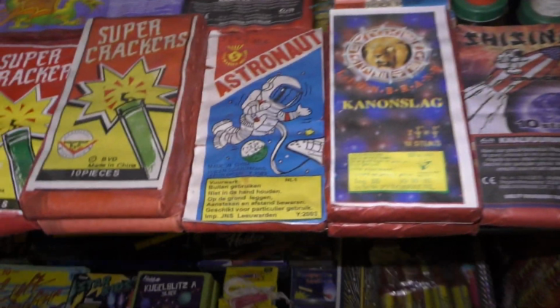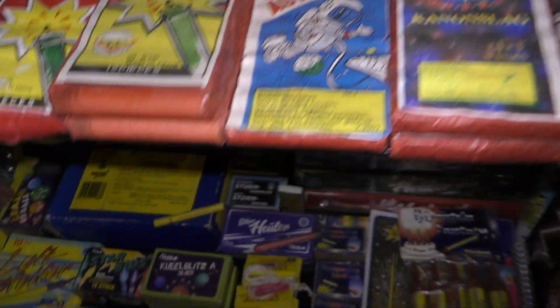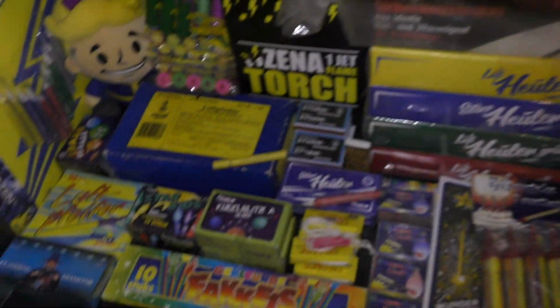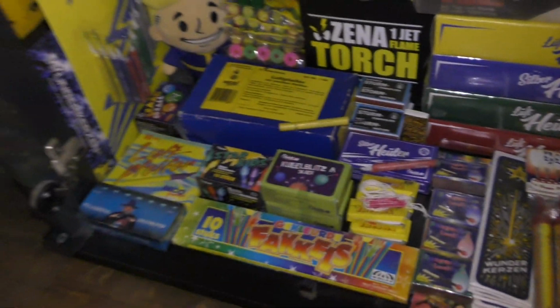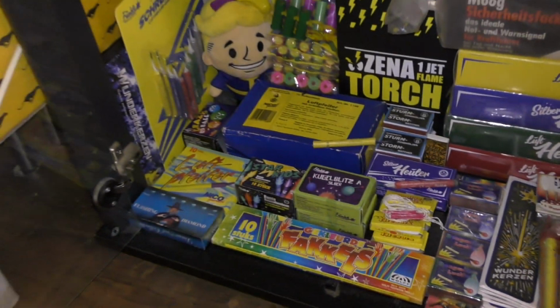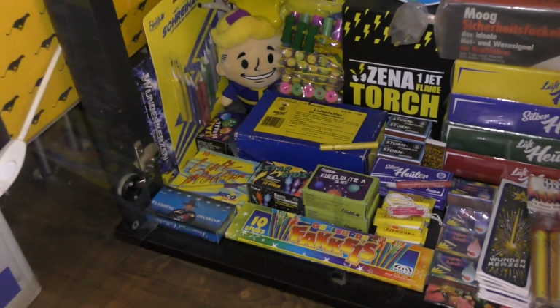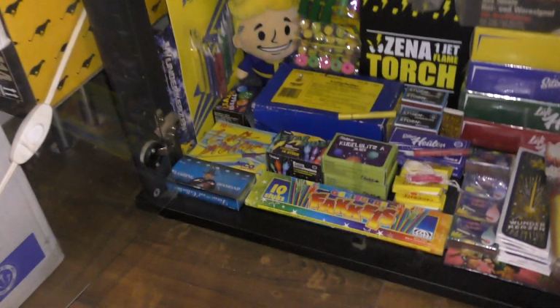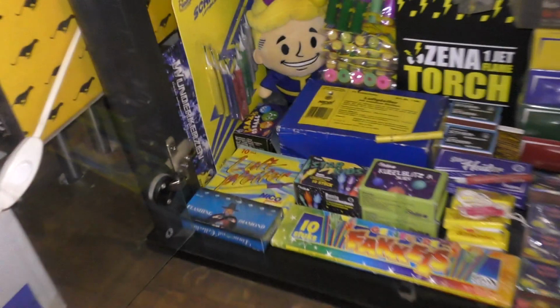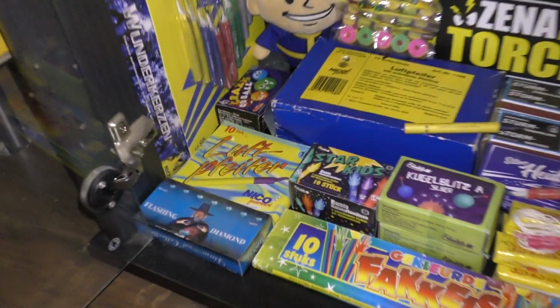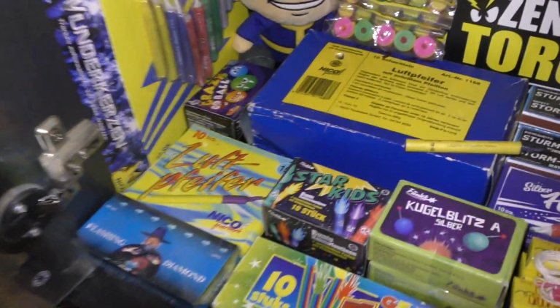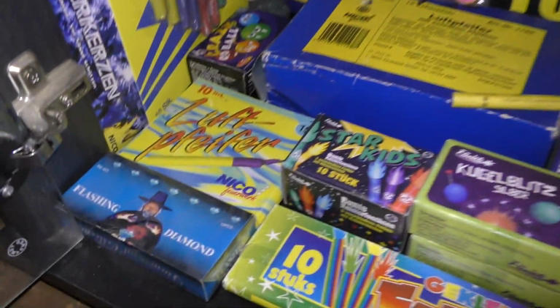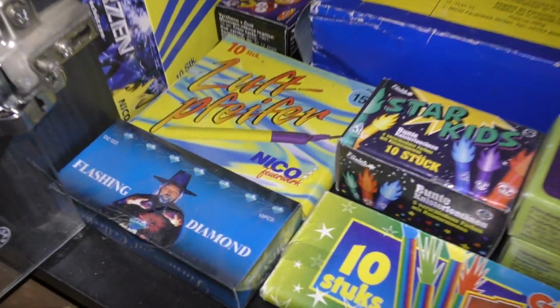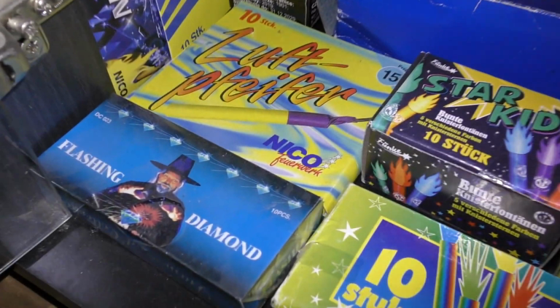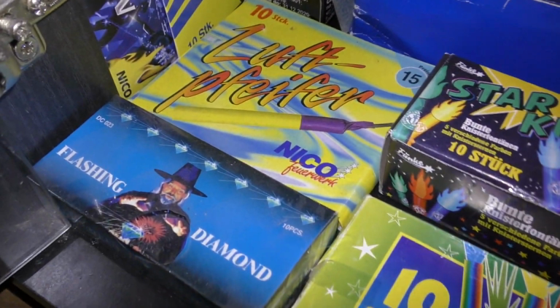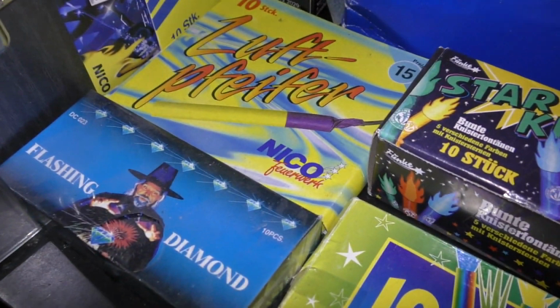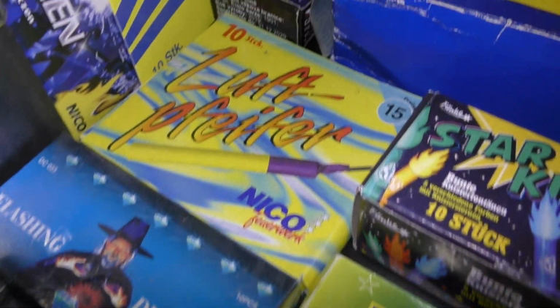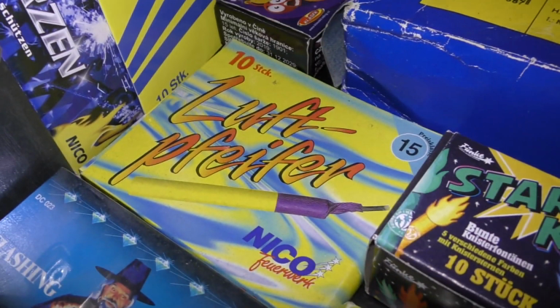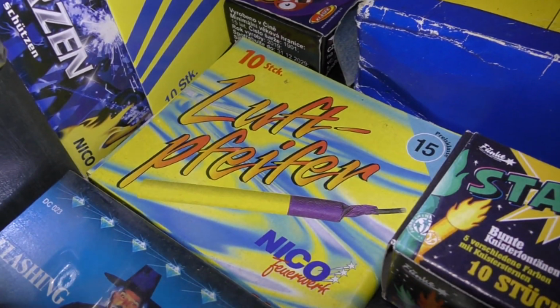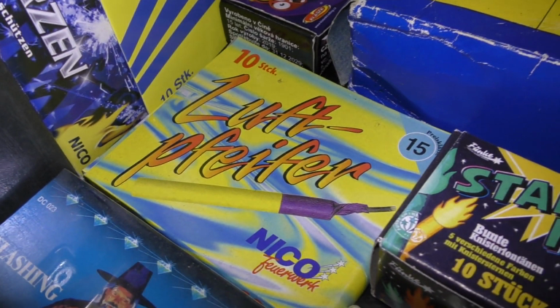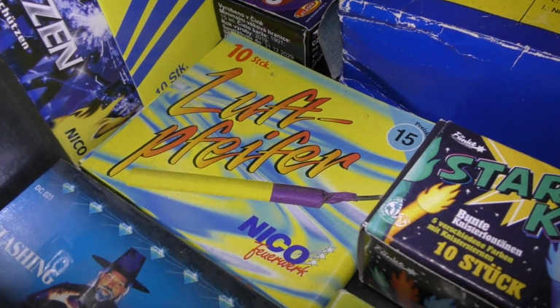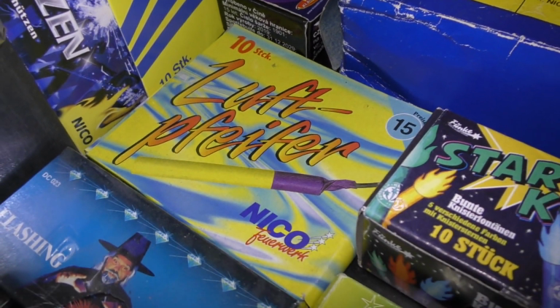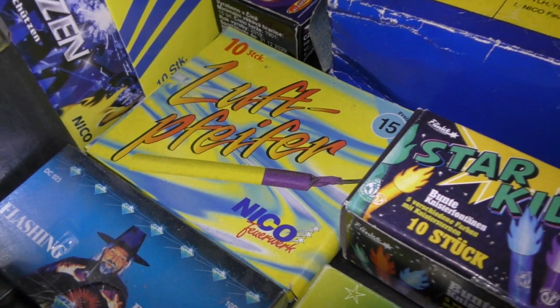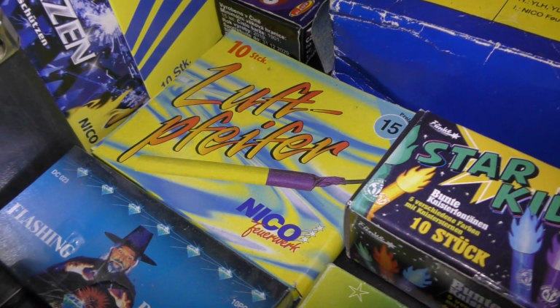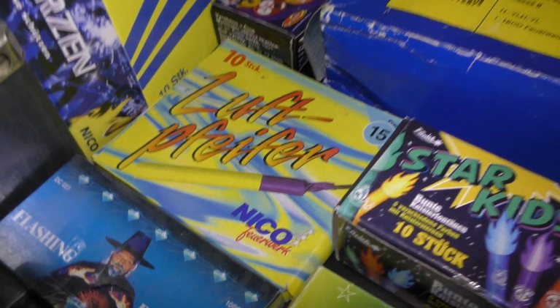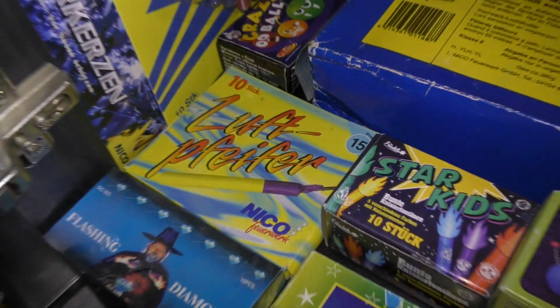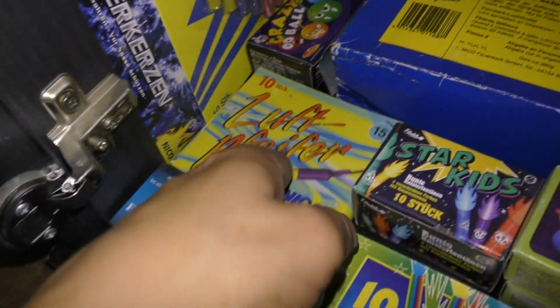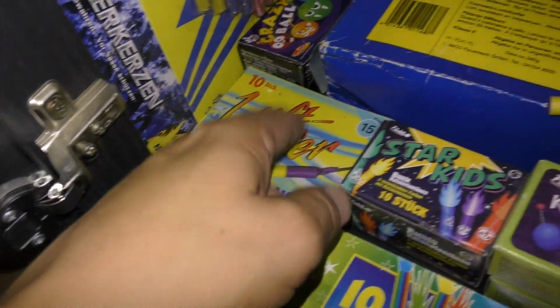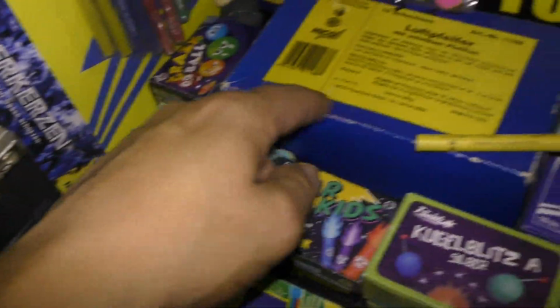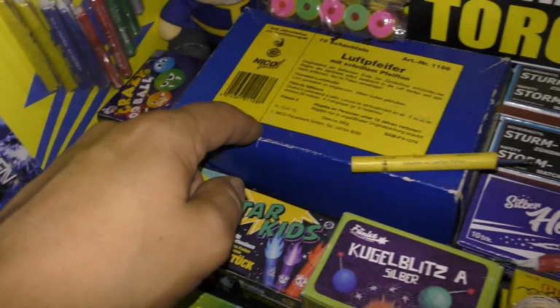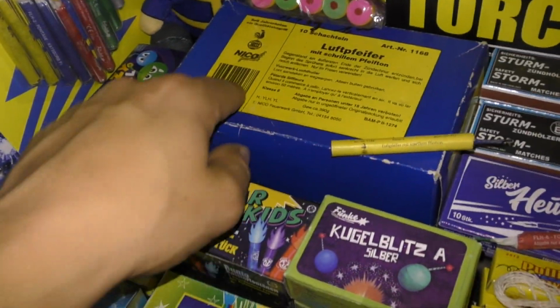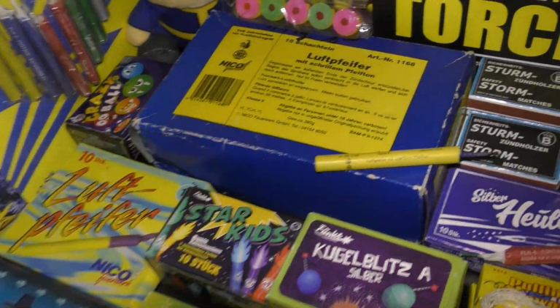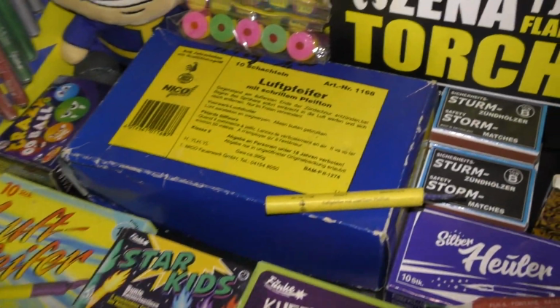En de onderste plank. Flashing Diamonds. Luftpfeiffer van Nico. Dat zijn dezelfde als die hier in zitten. Alleen is de Overdose.